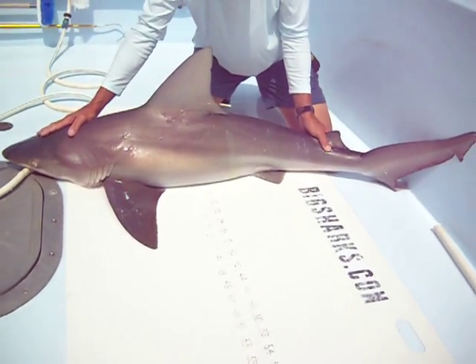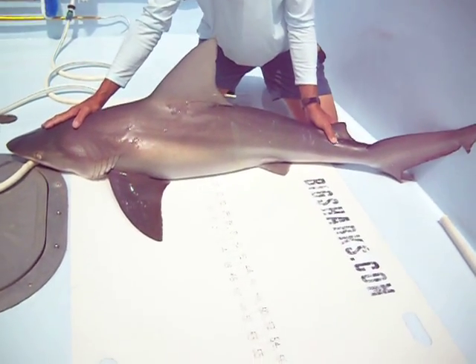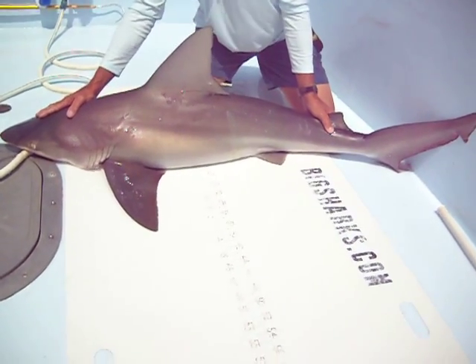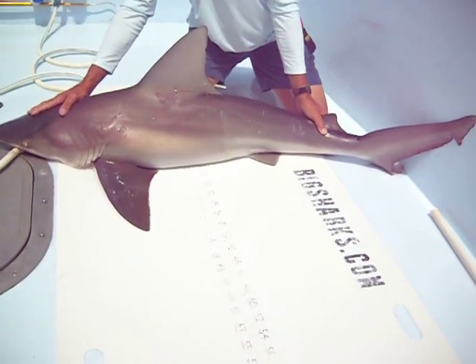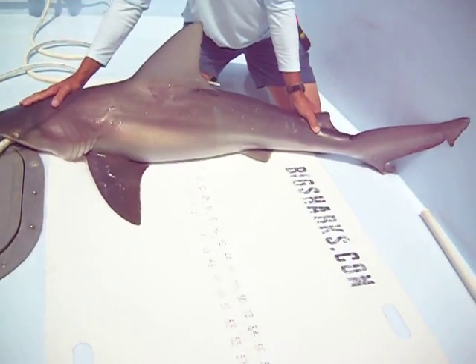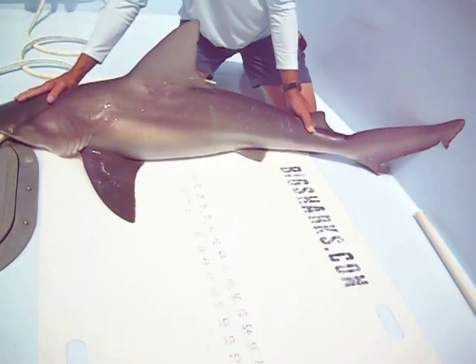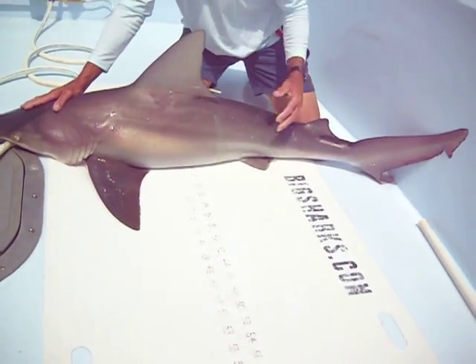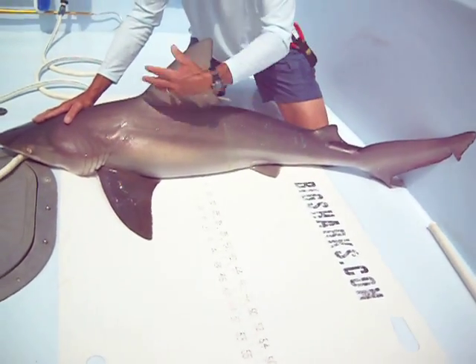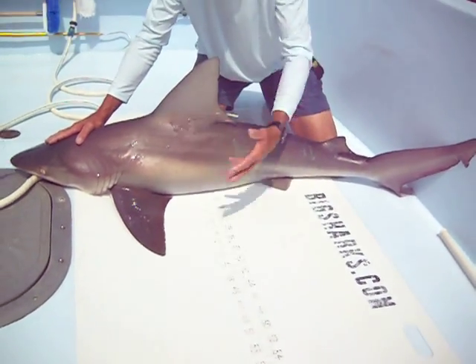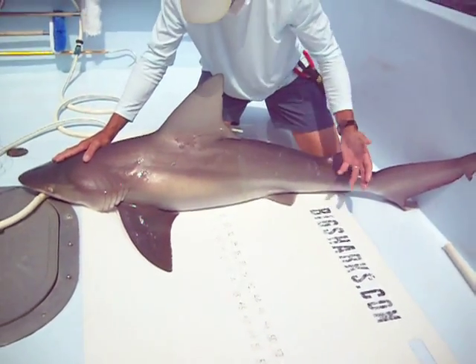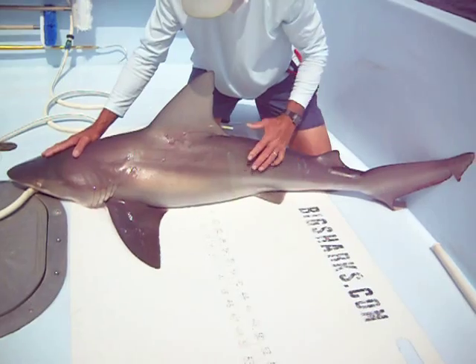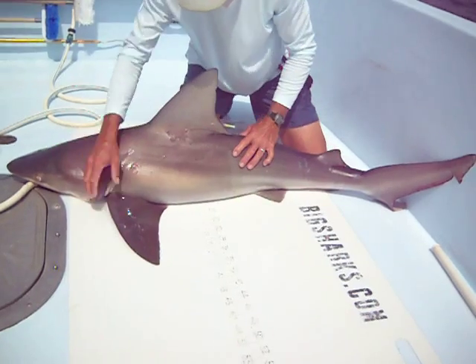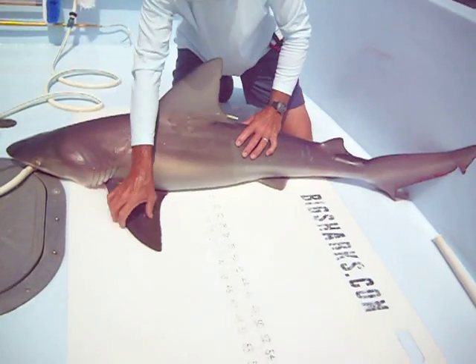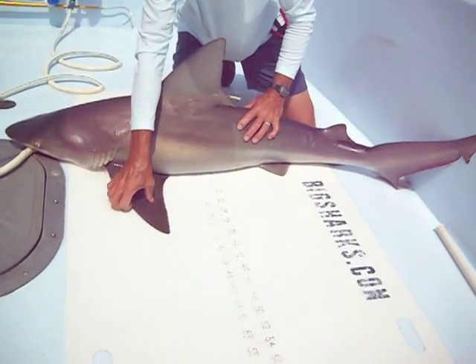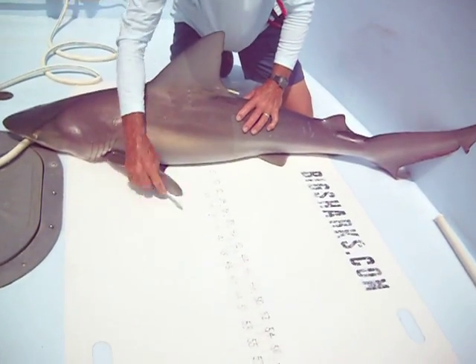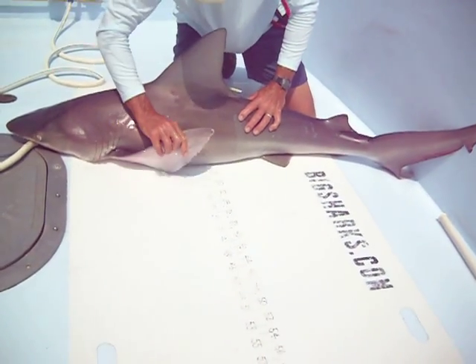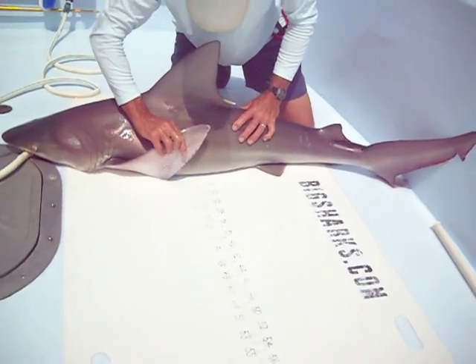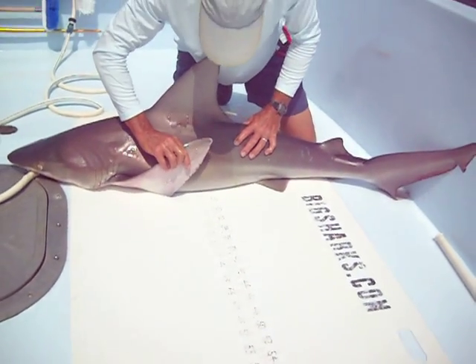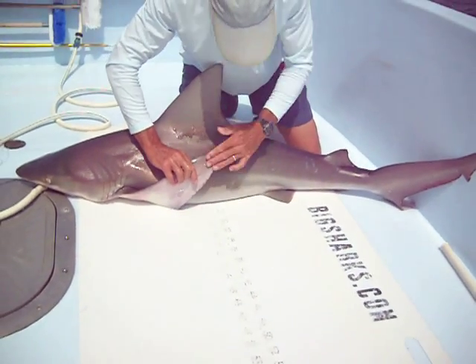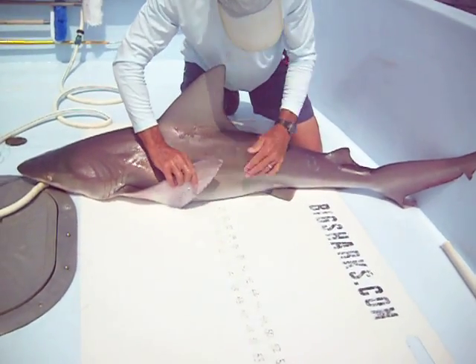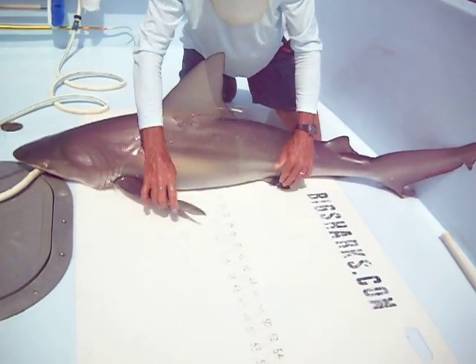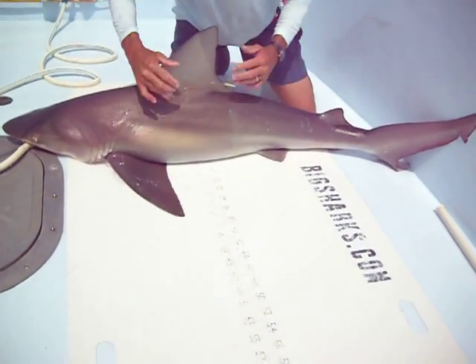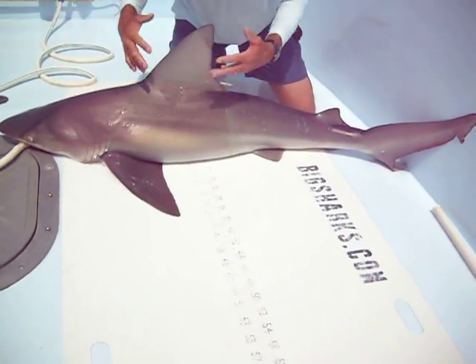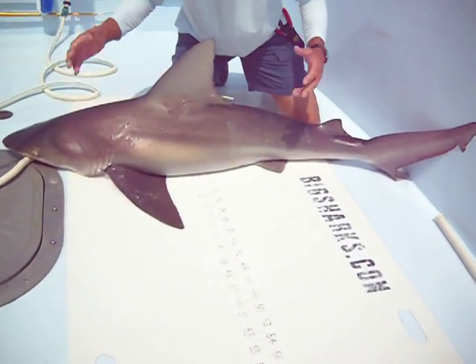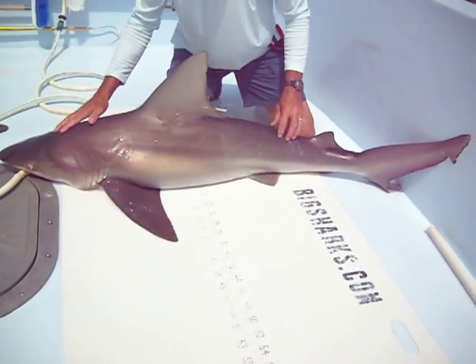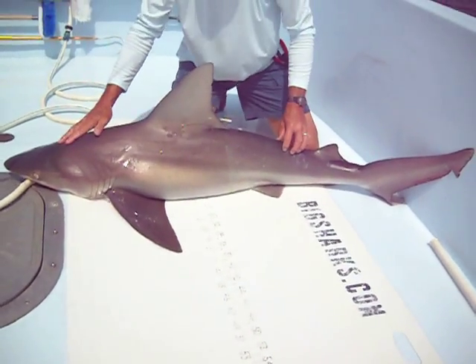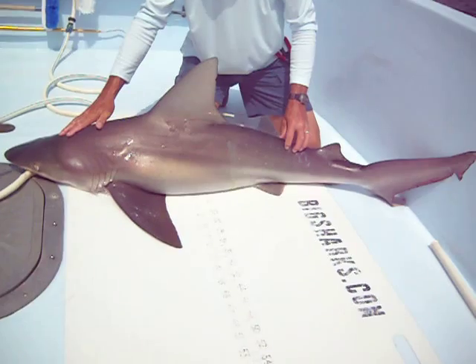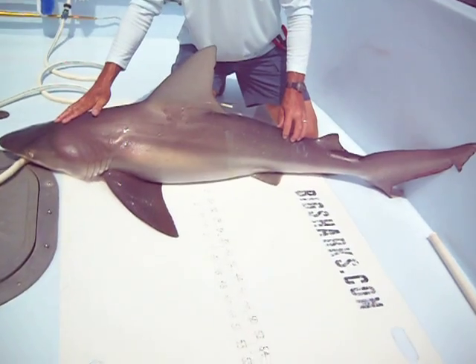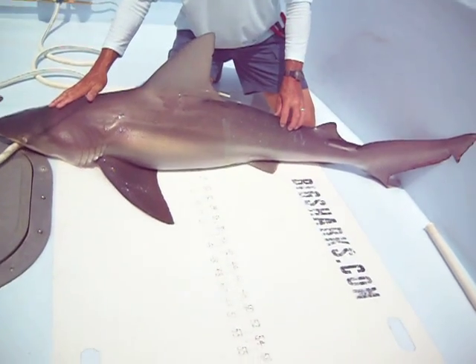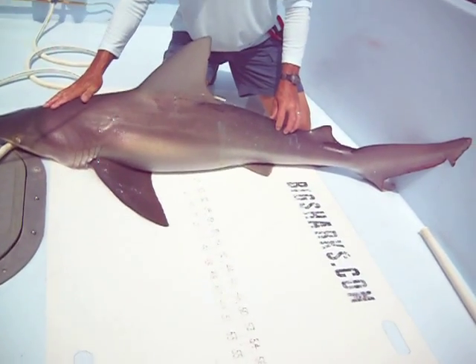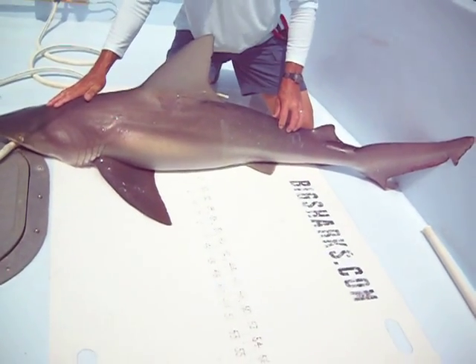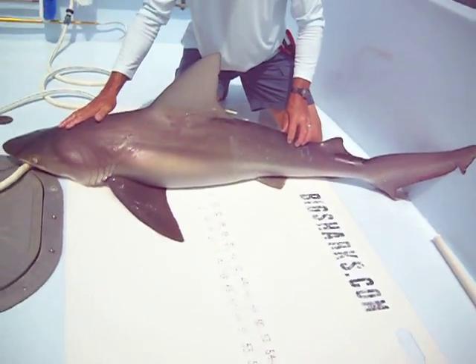Other than that, they're pretty much a generic shark. They don't have the black tips. They have a little bit of black coloring sometimes under their fins, but not anything you can reliably identify them with.